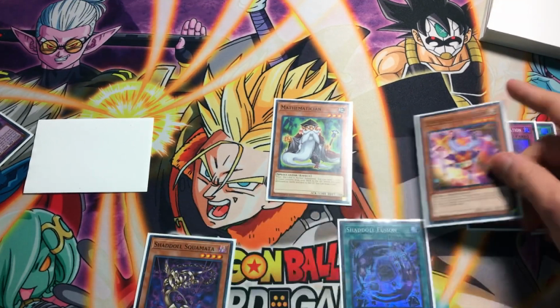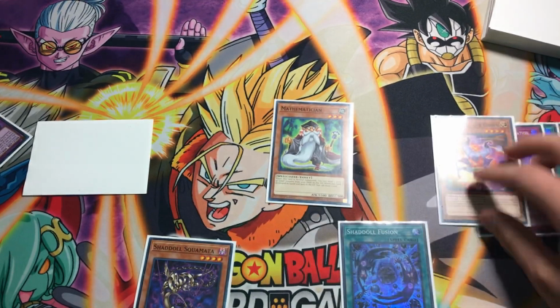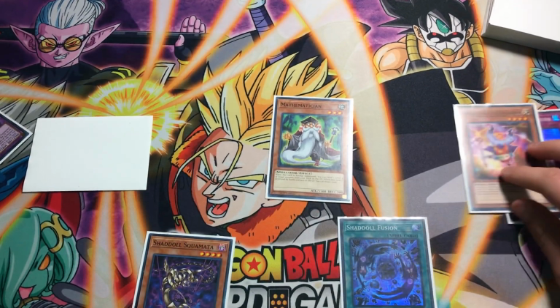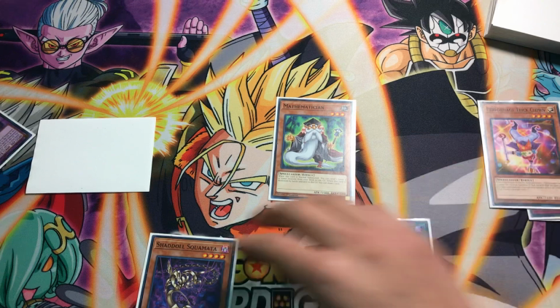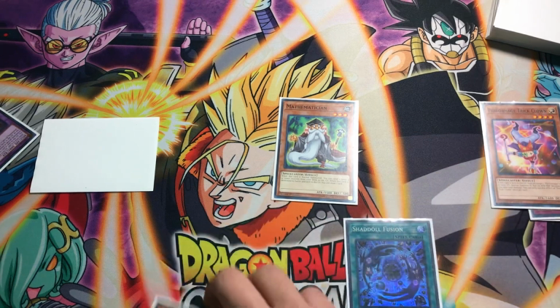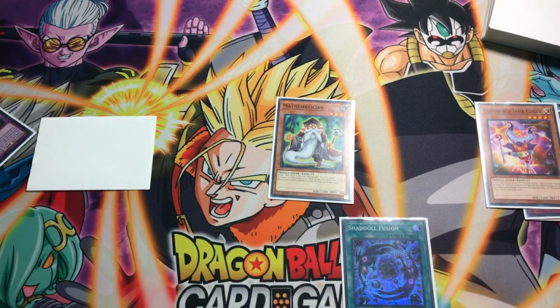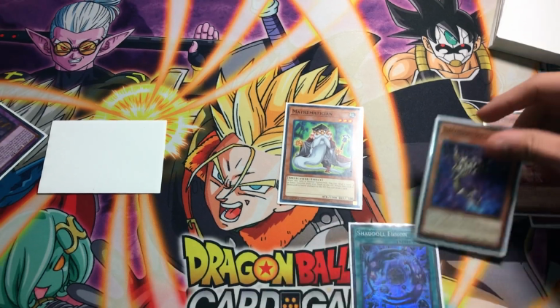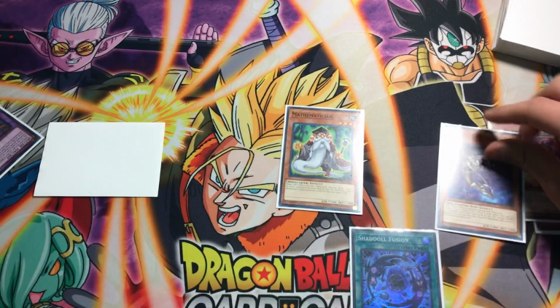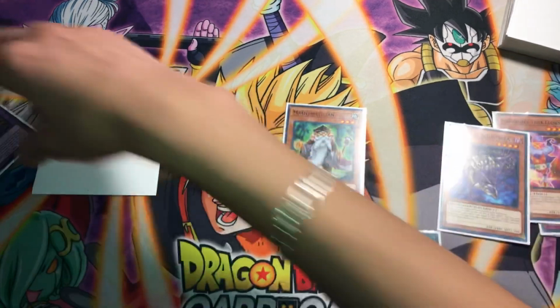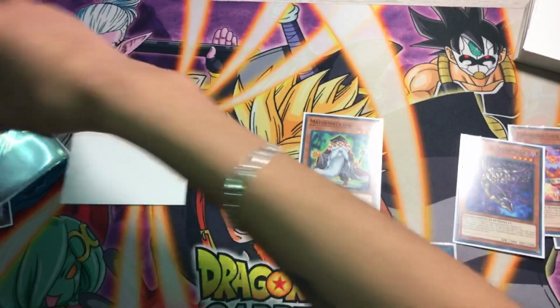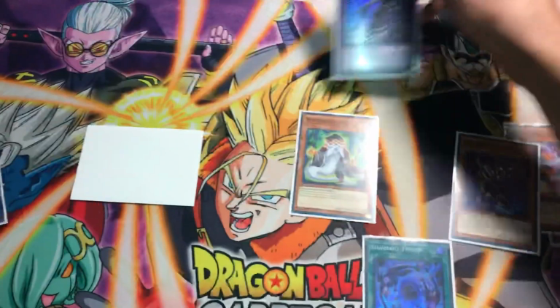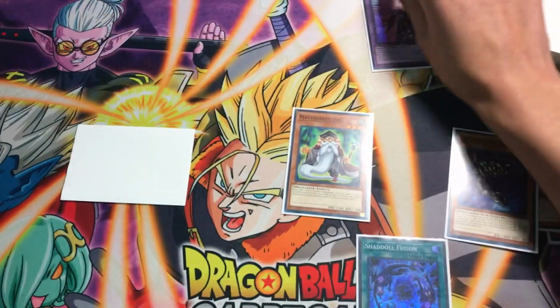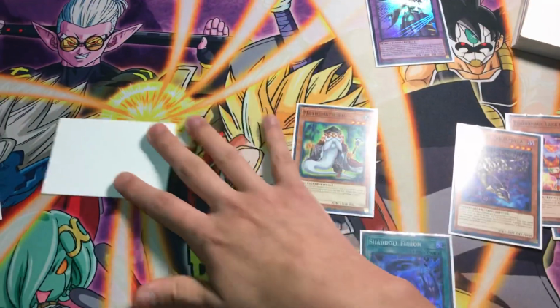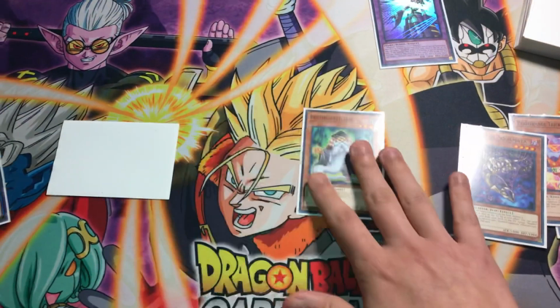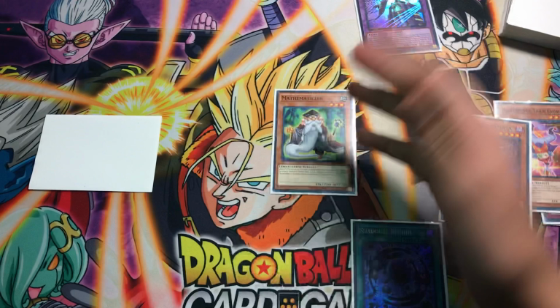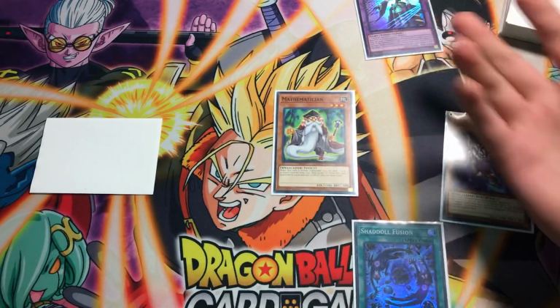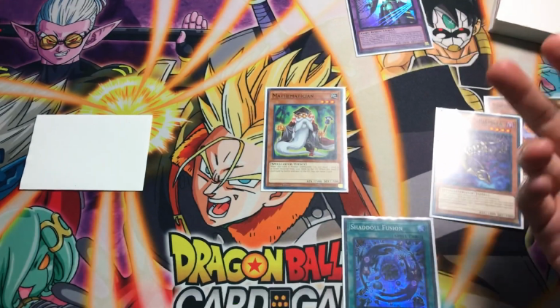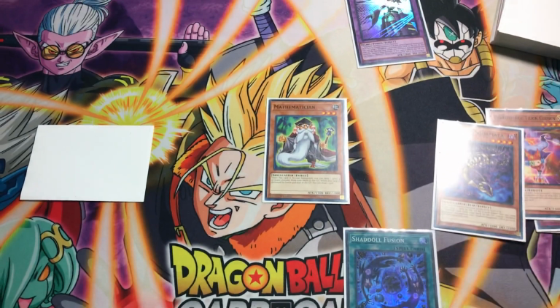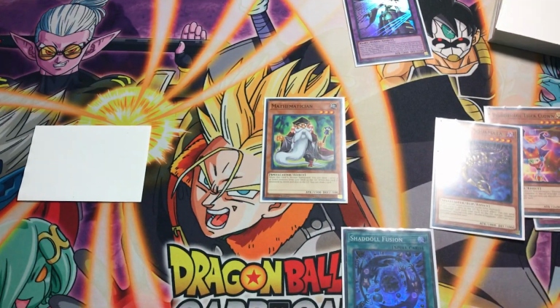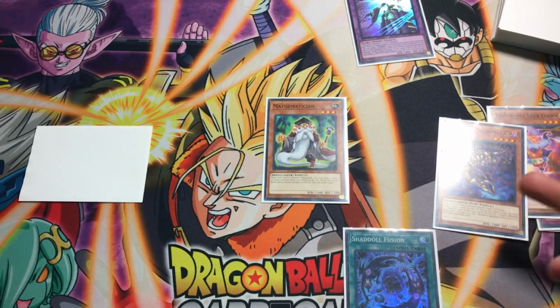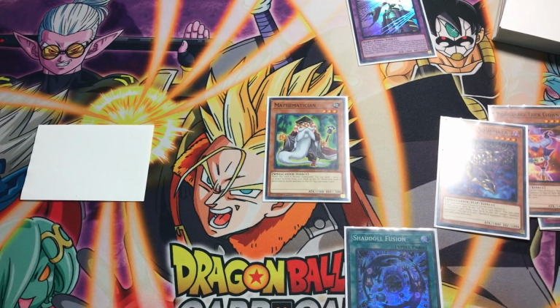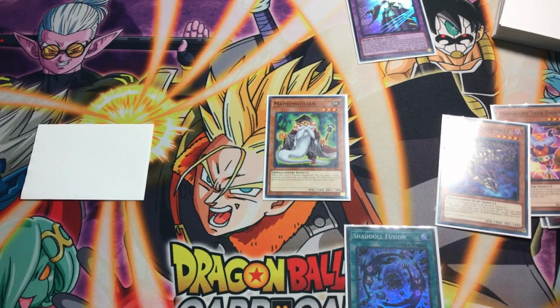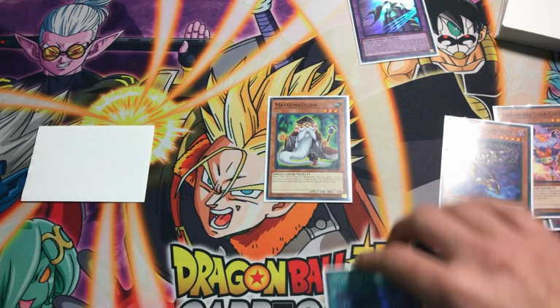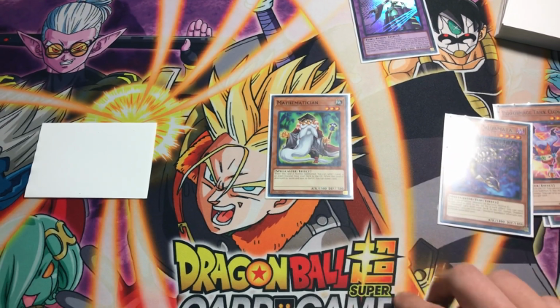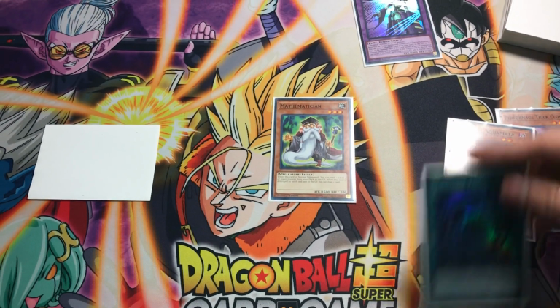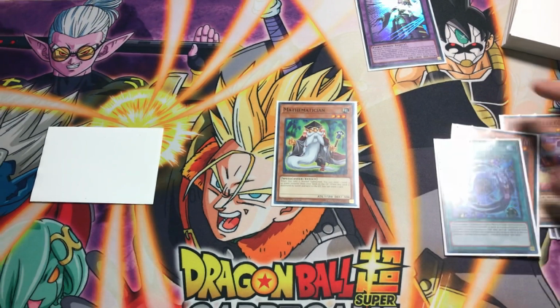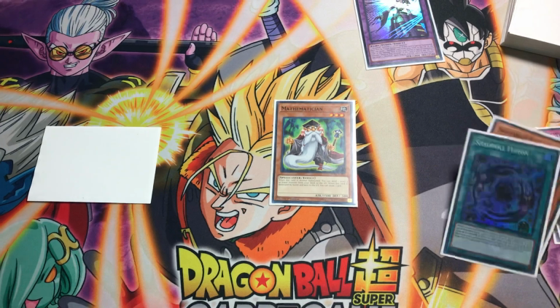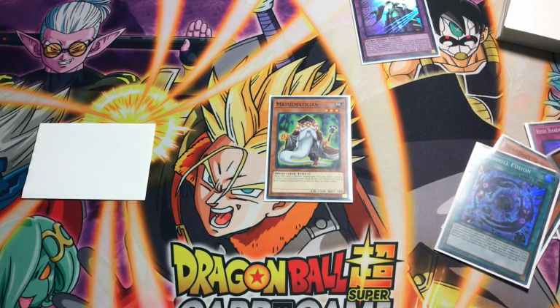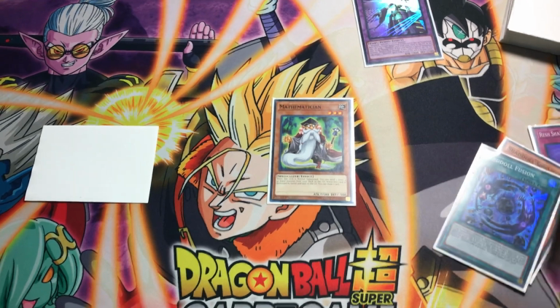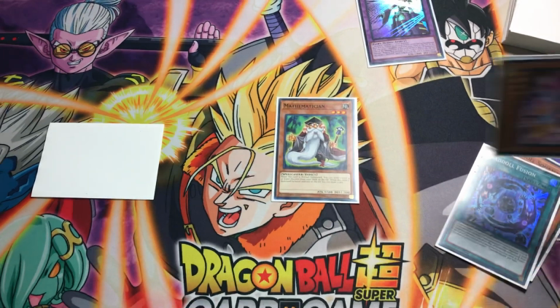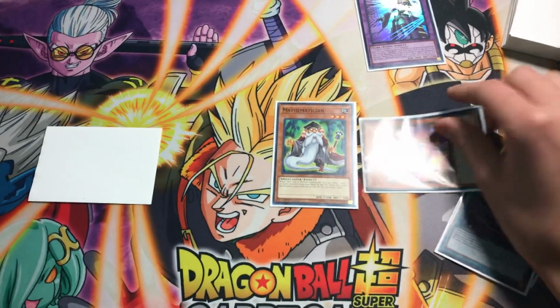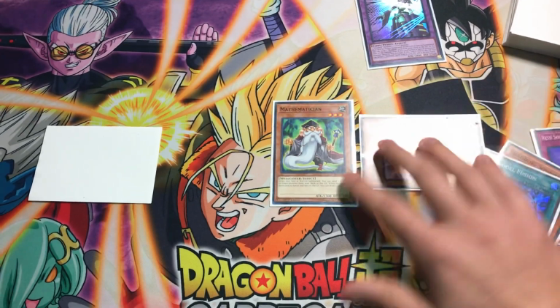We're going to use El Shaddoll Fusion with Trick Clown and Skolmata for a Construct. Chain link one is Construct changing to Skolmata, chain link two is Trick Clown — you're gonna pay the thousand to bring back Trick Clown.